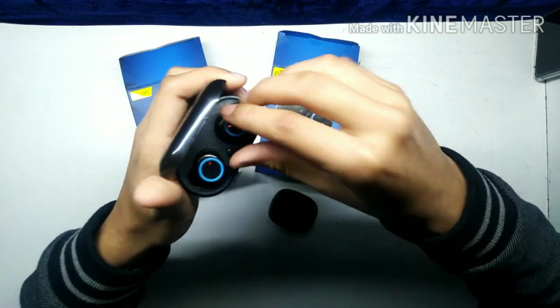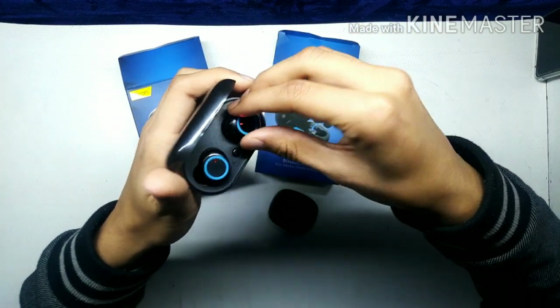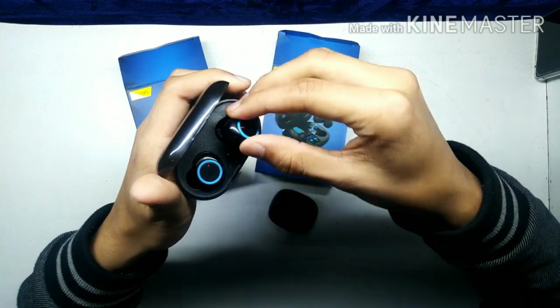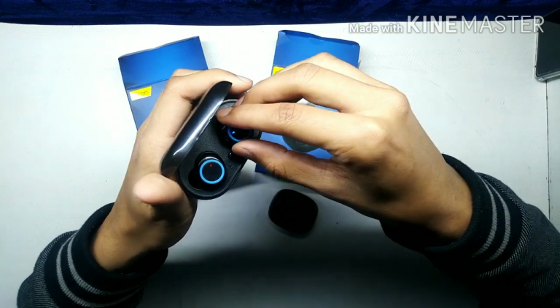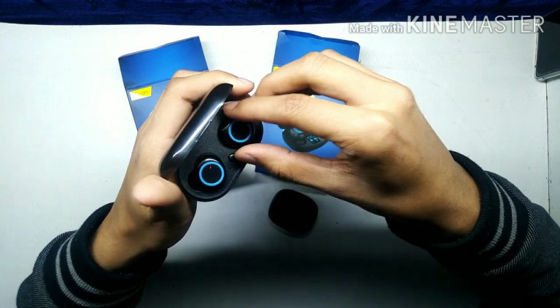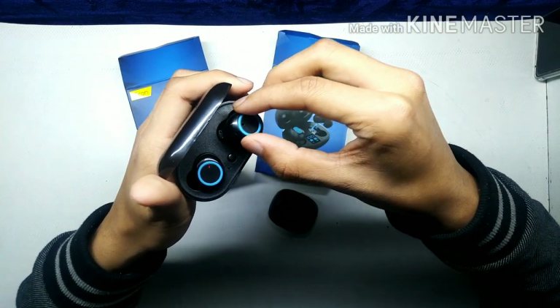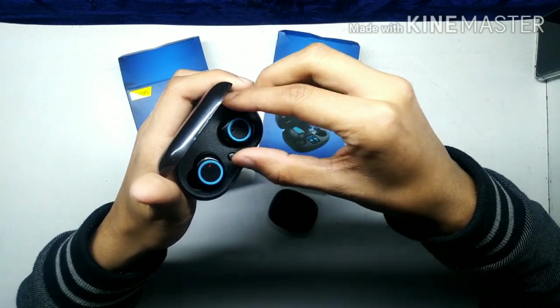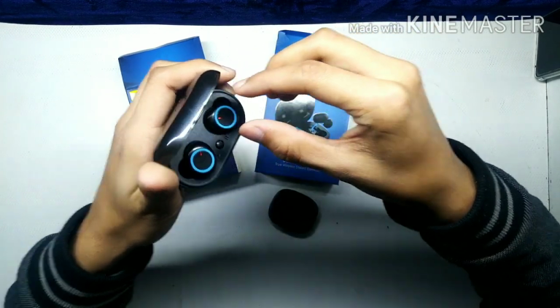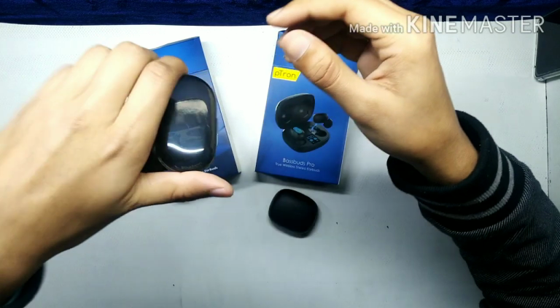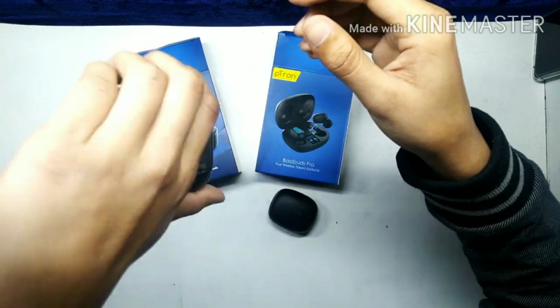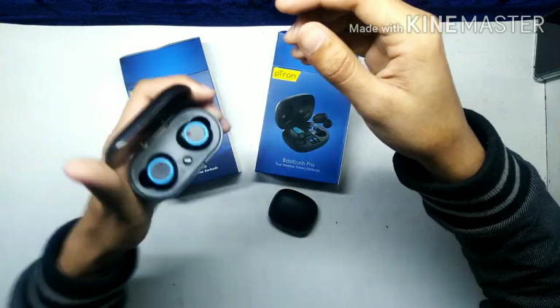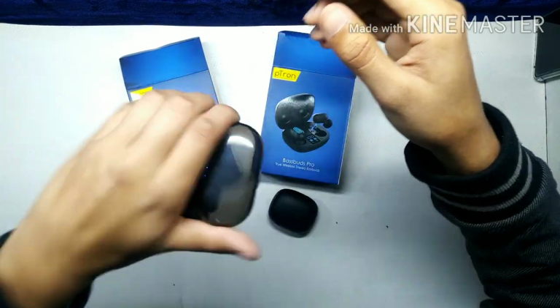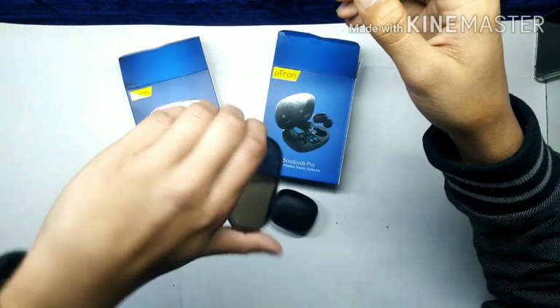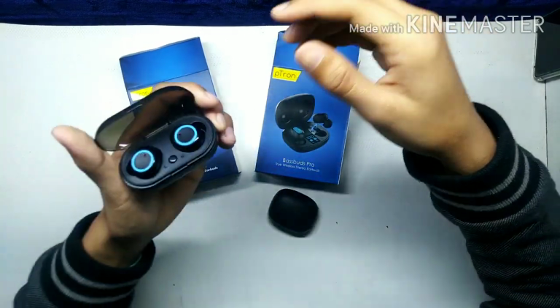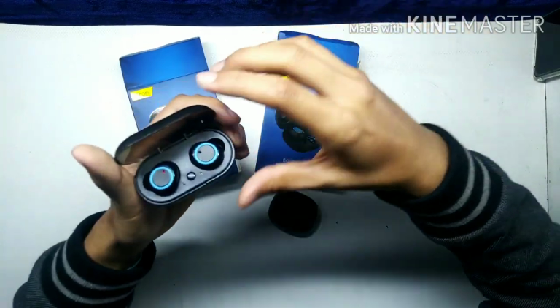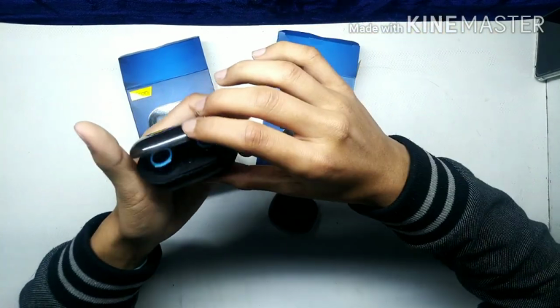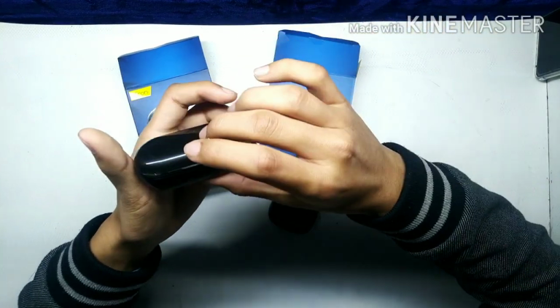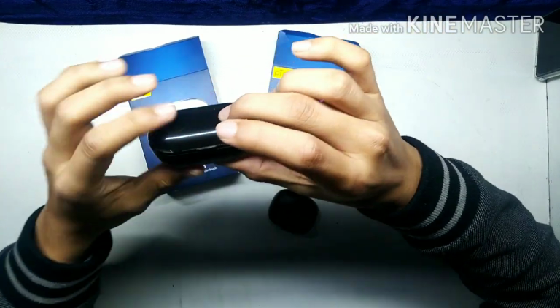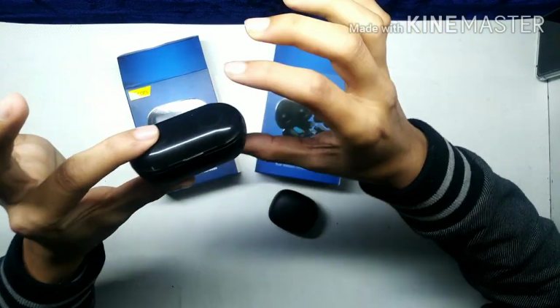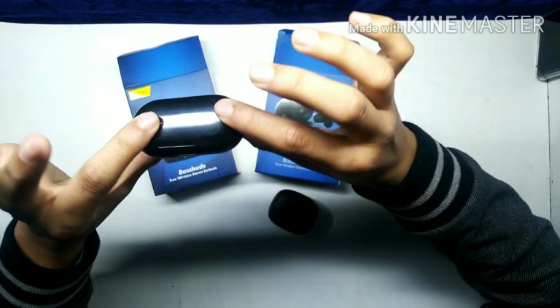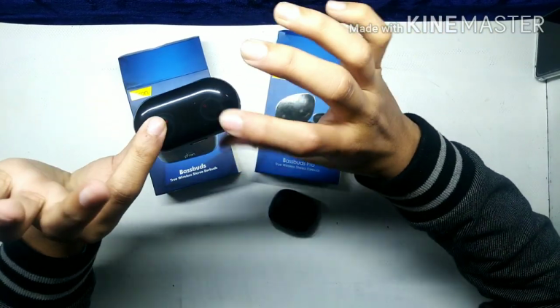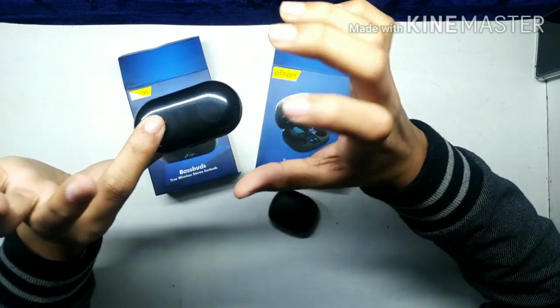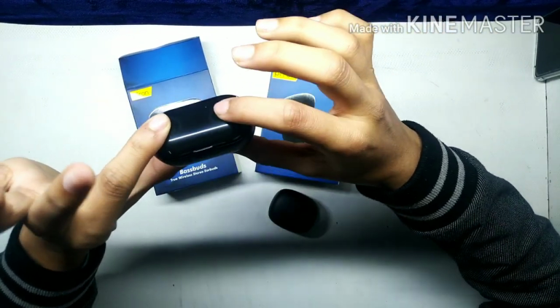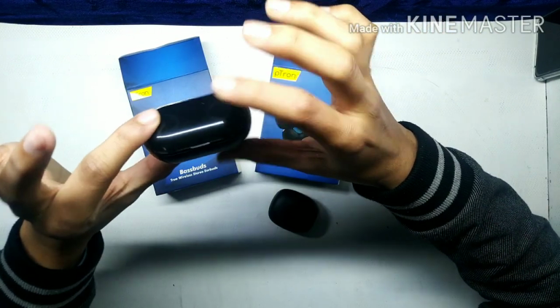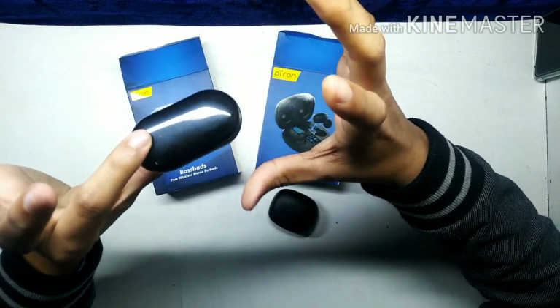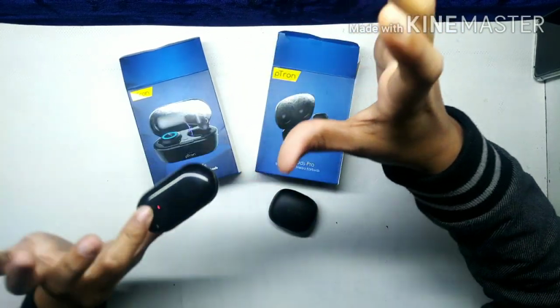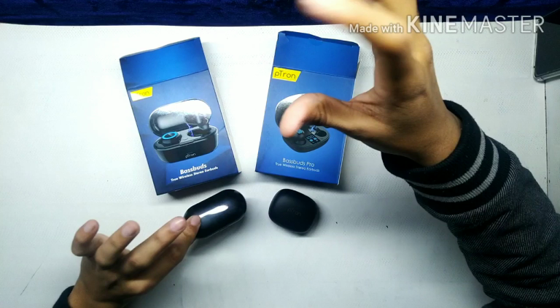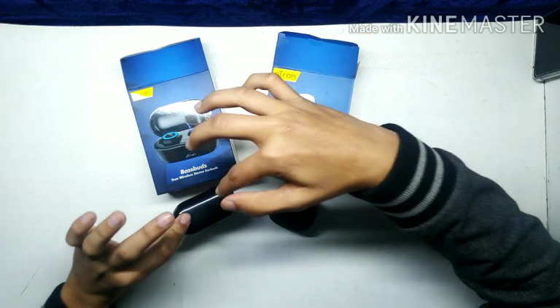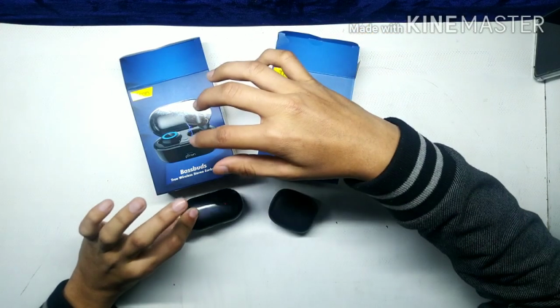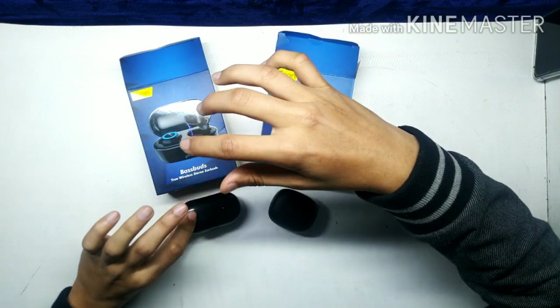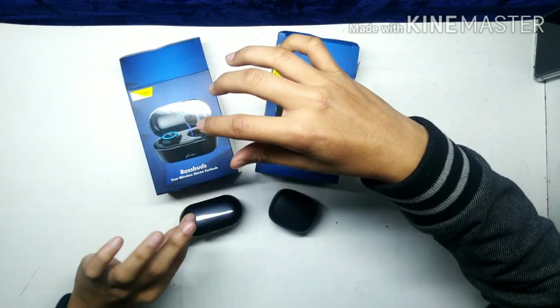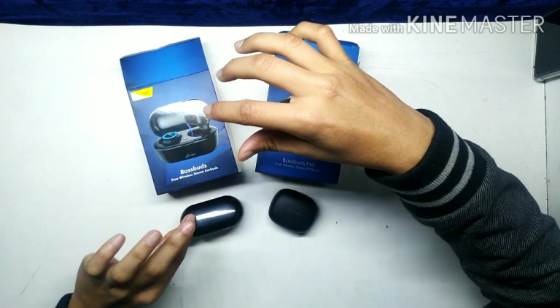I'm not sure if you know it has a magnetic closure — it won't fall. It's very good. This is a plastic case, but it's okay. You will get it on Amazon.